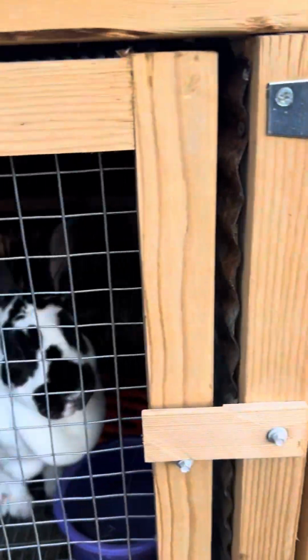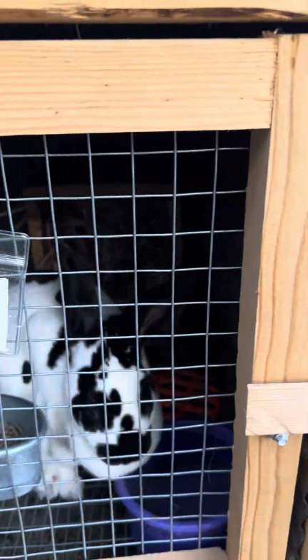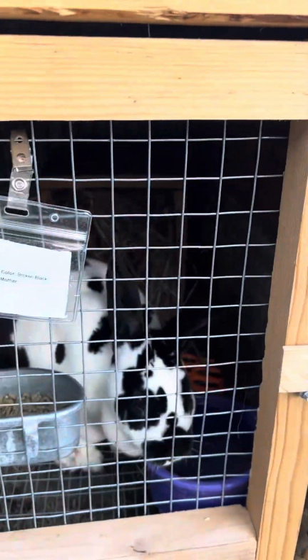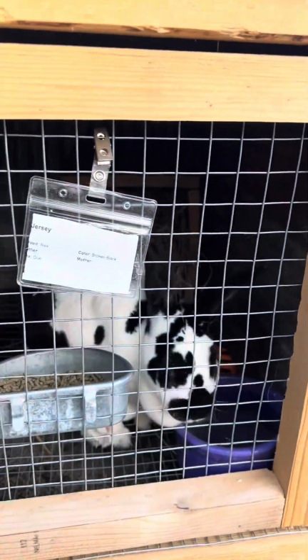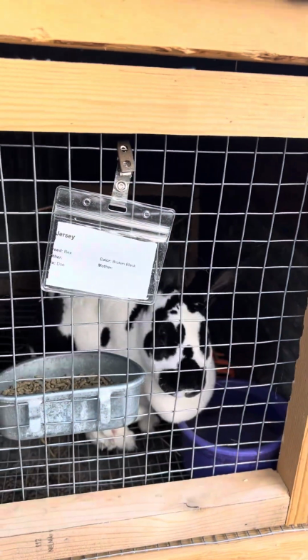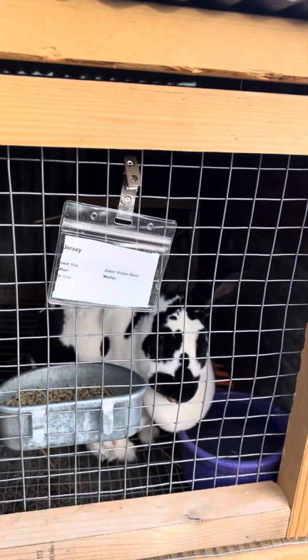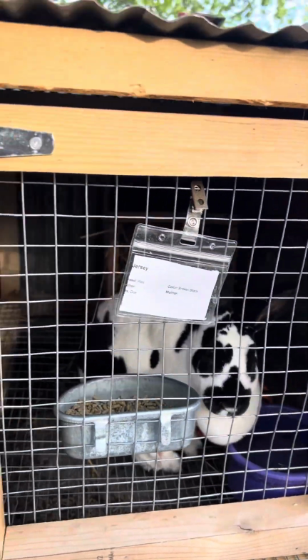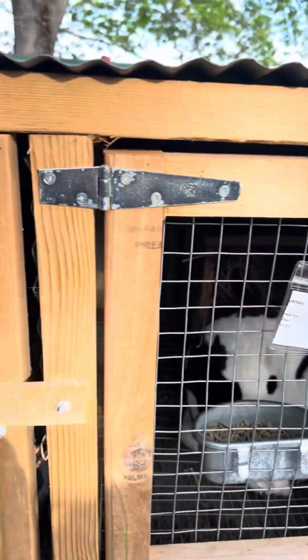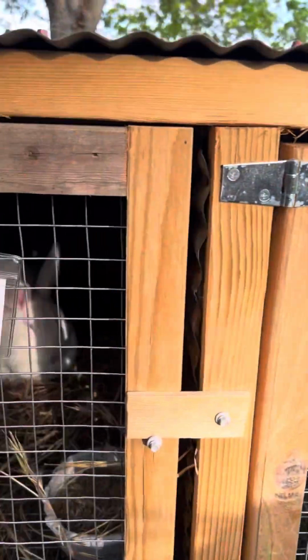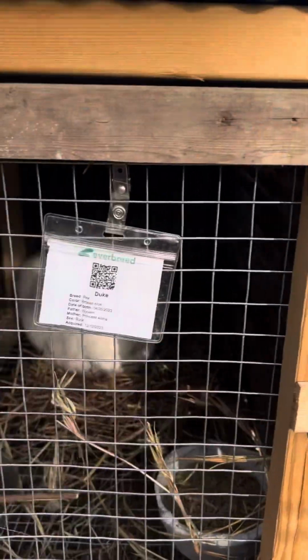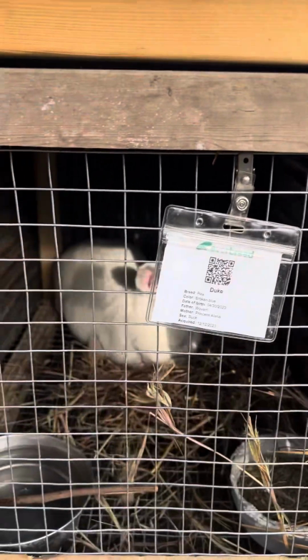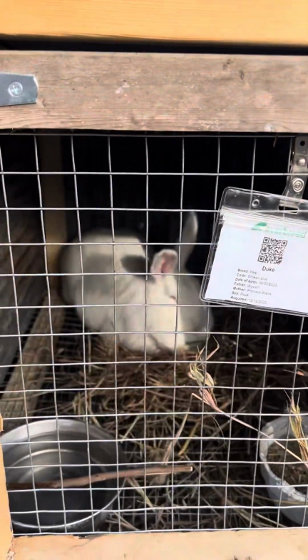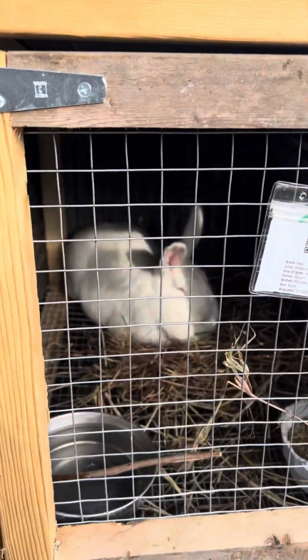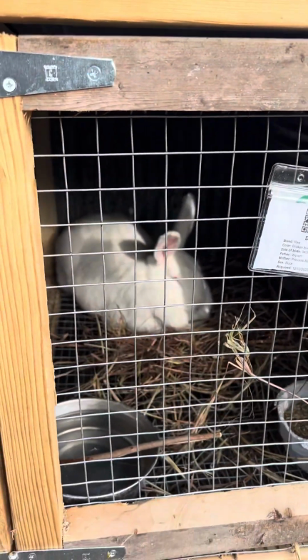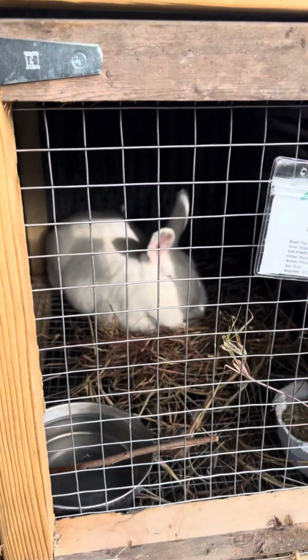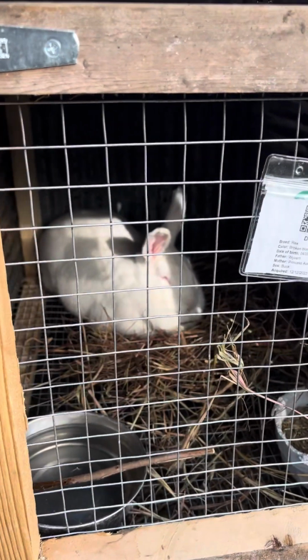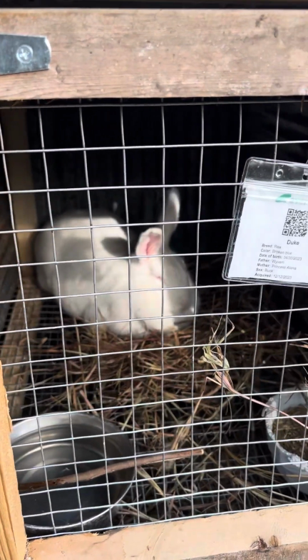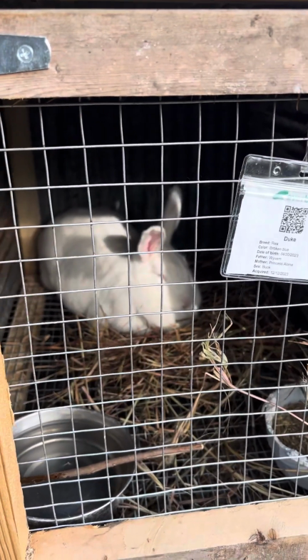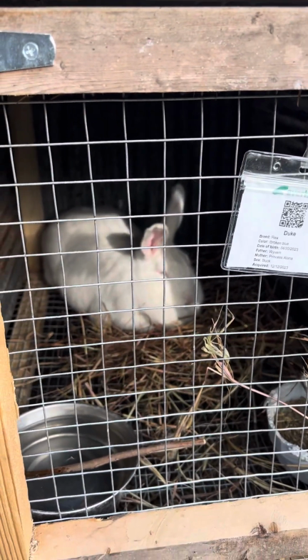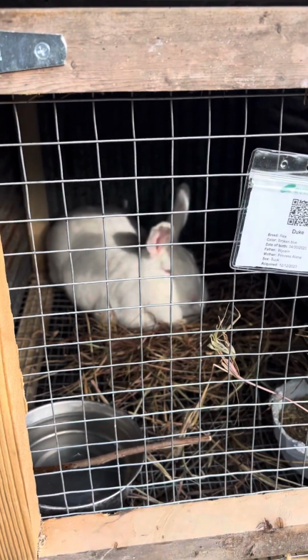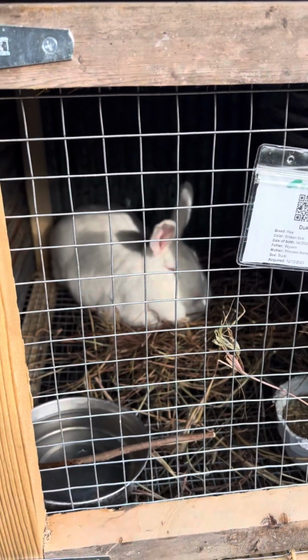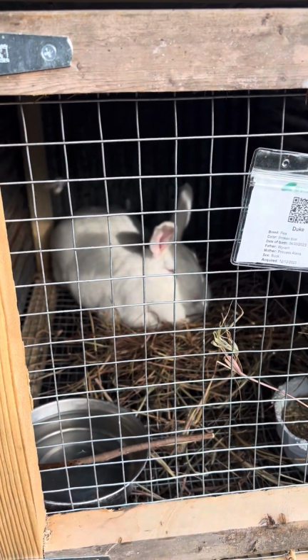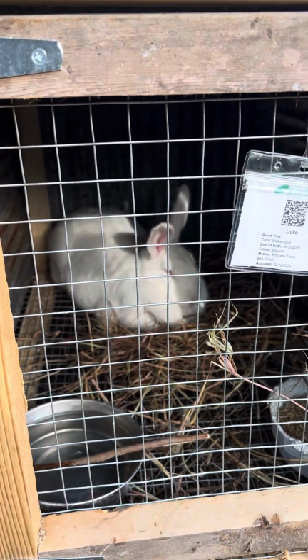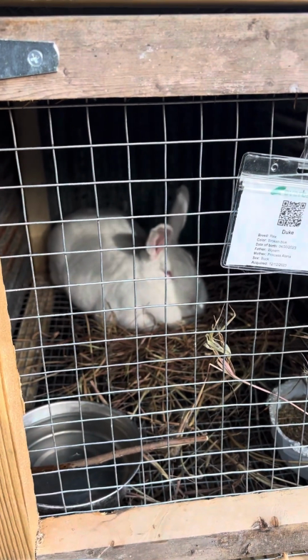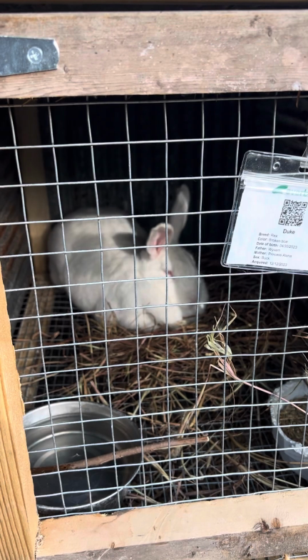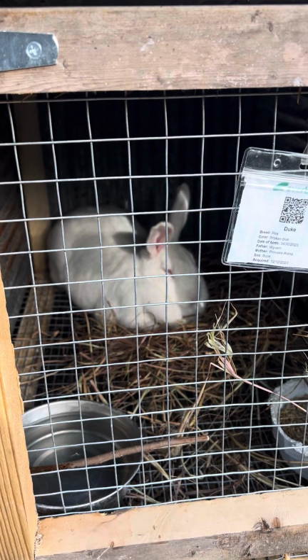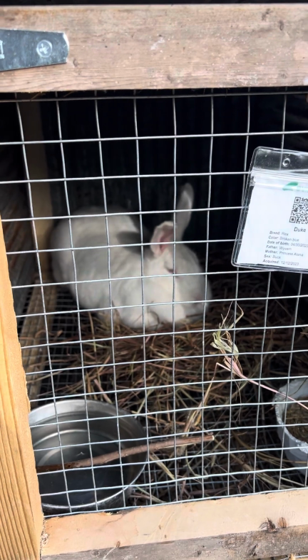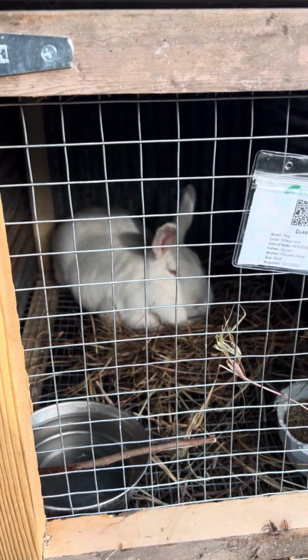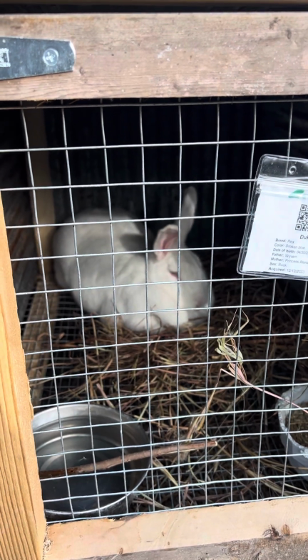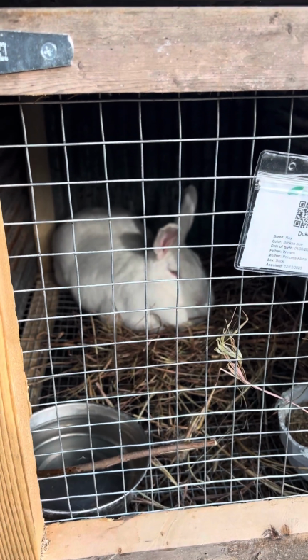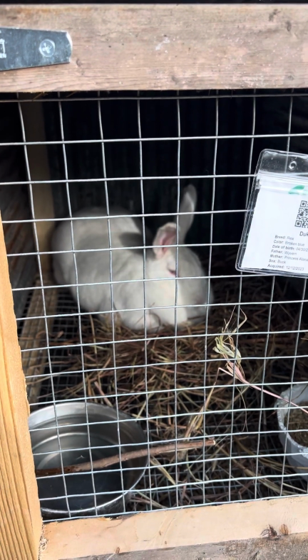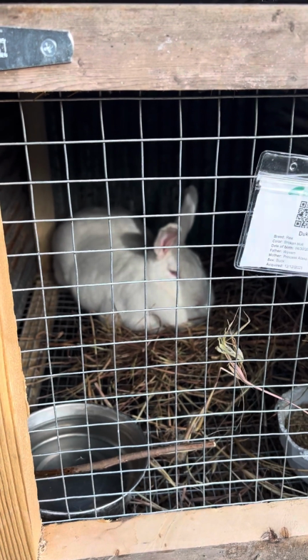And there's Jersey Girl. This one we just got, but she is not happy. So we're going to let her settle in.